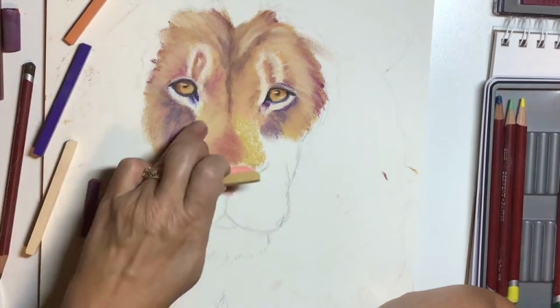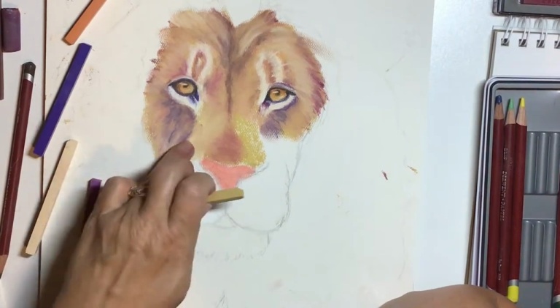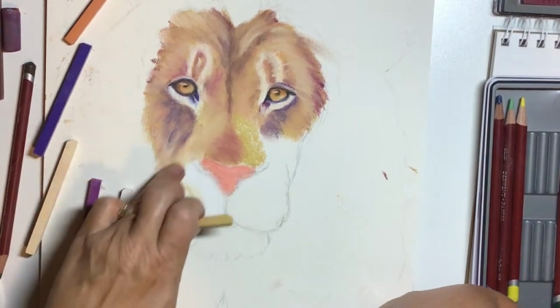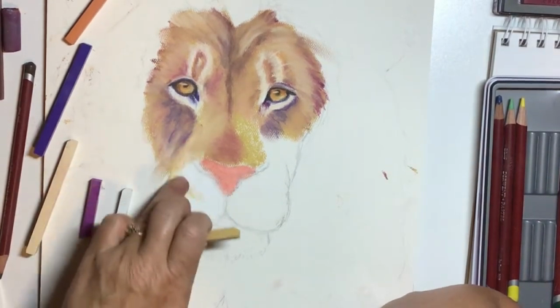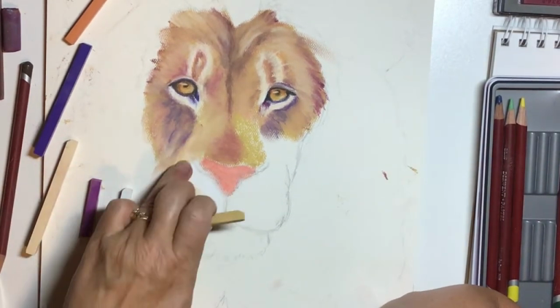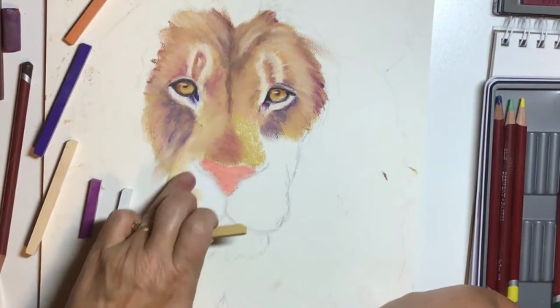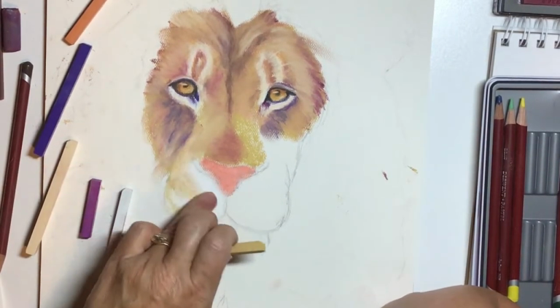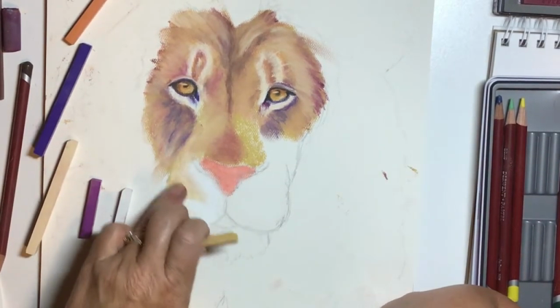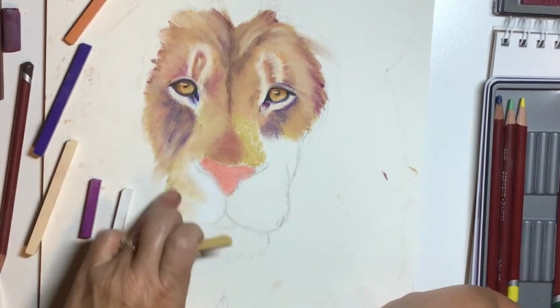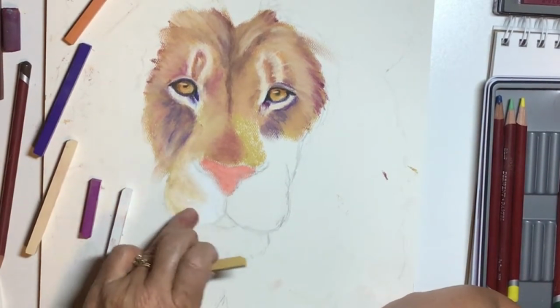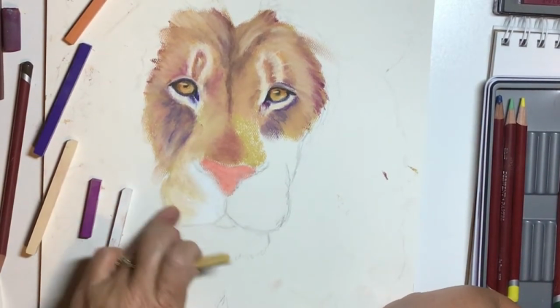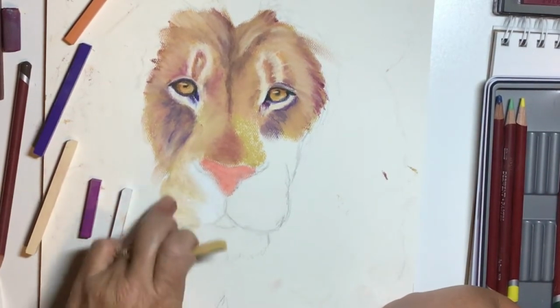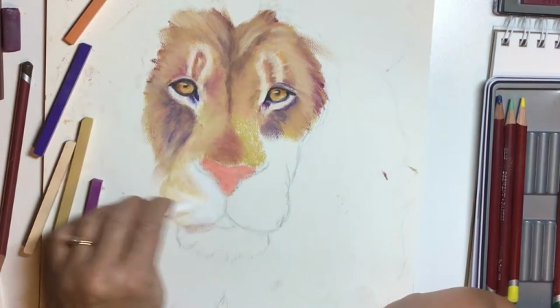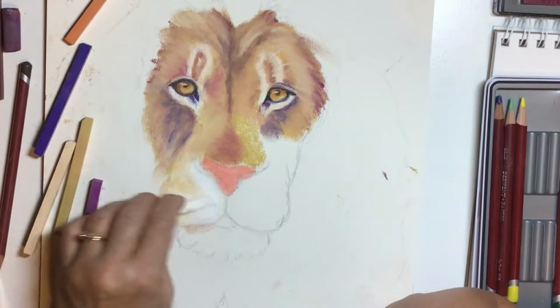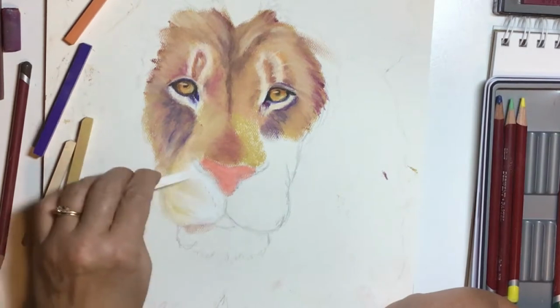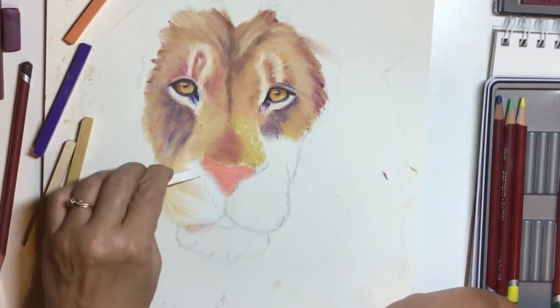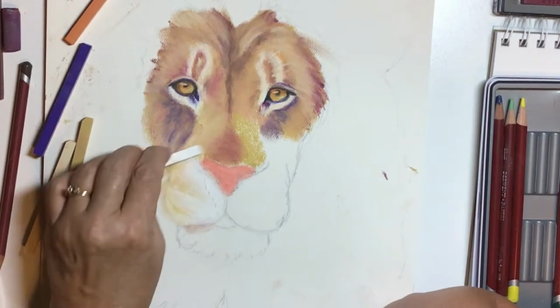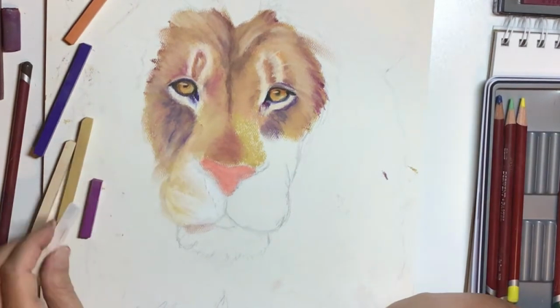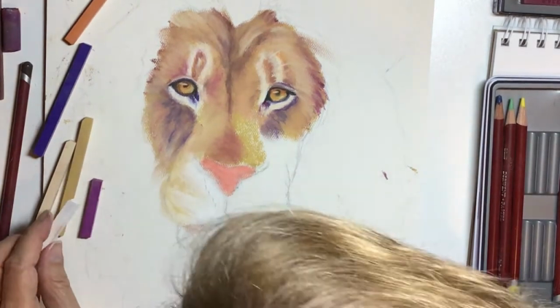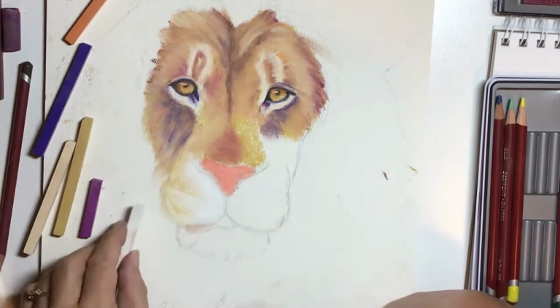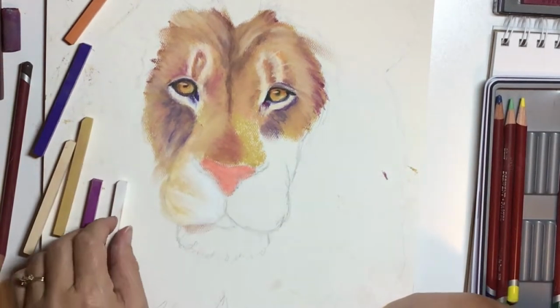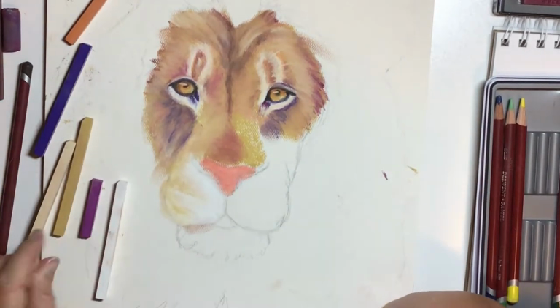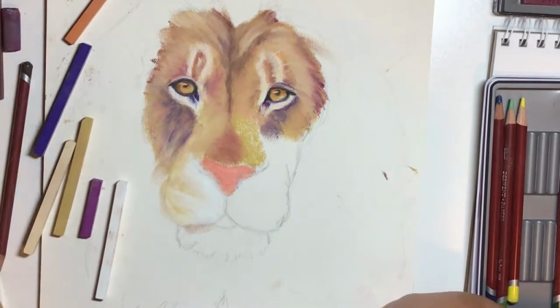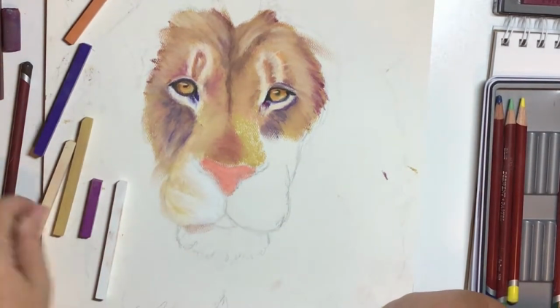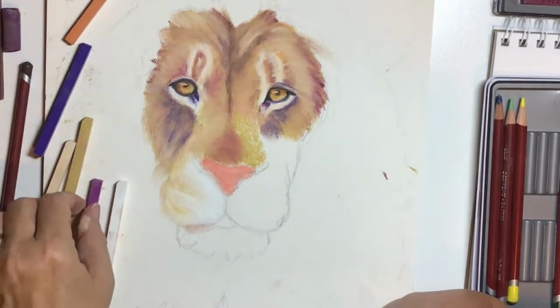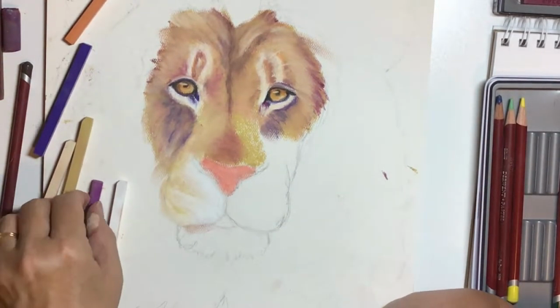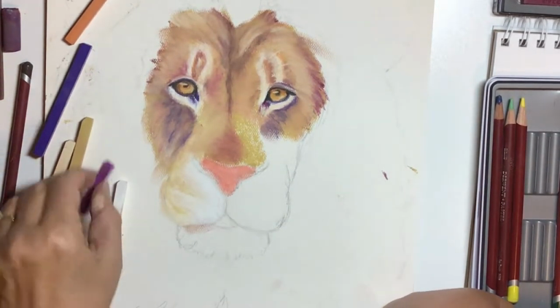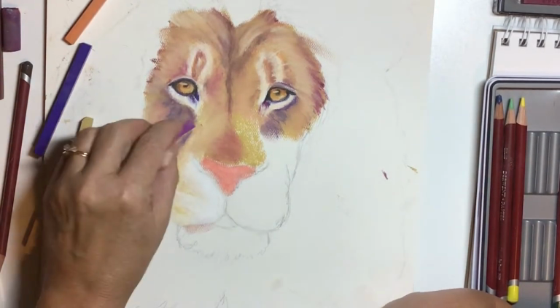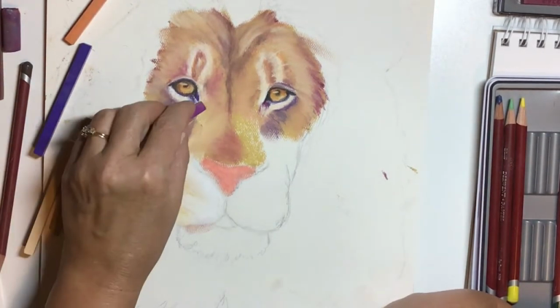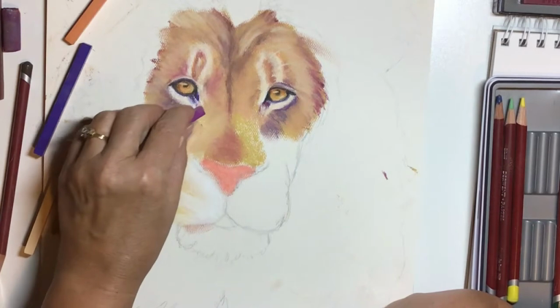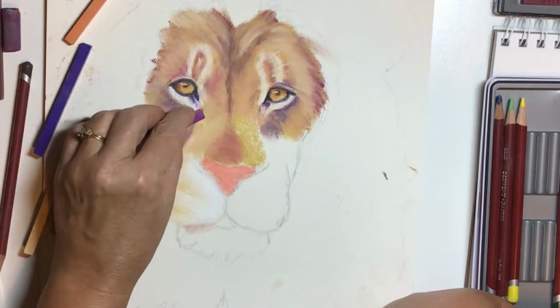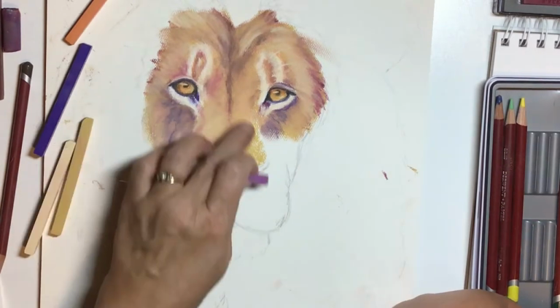Then just a light blending. Don't over-blend, by the way — you can mat everything together by accident if you start blending too much or too heavy.